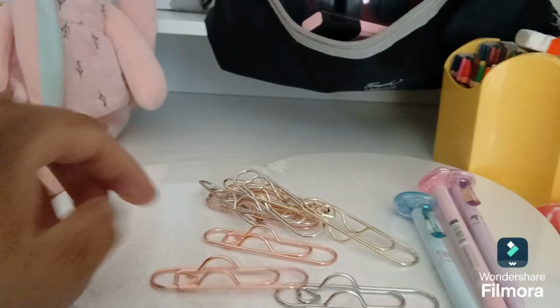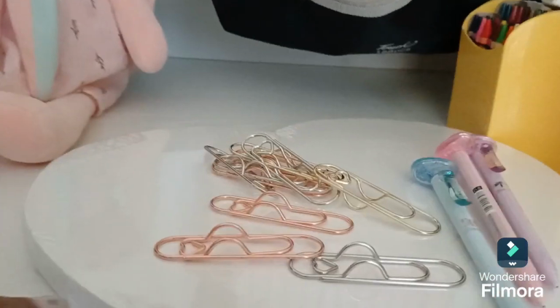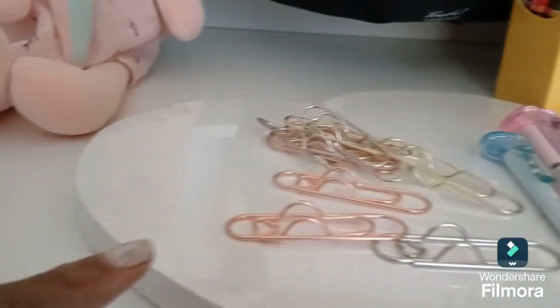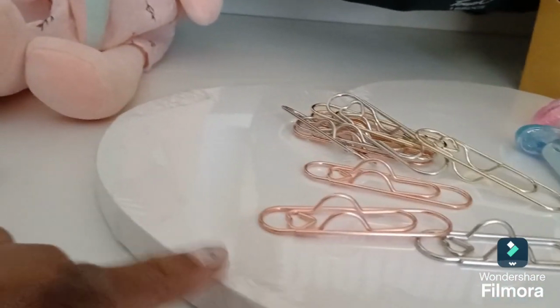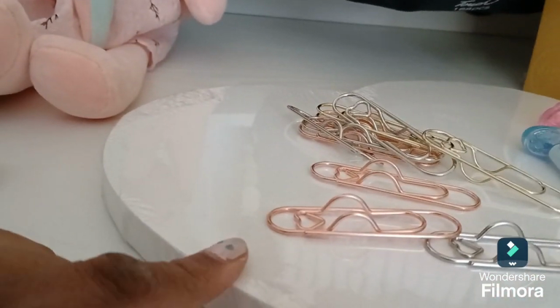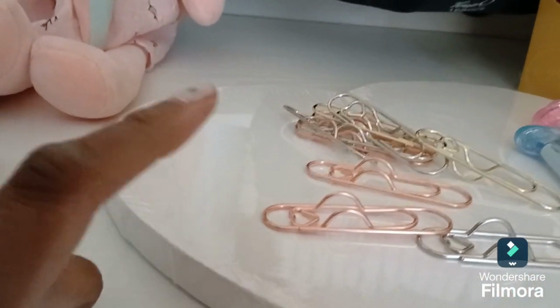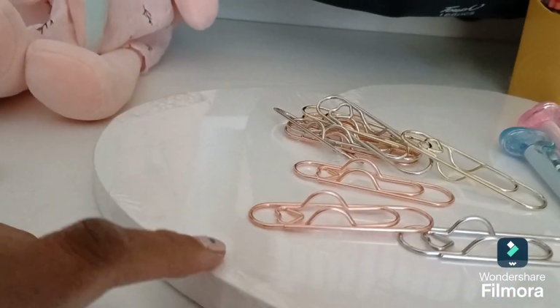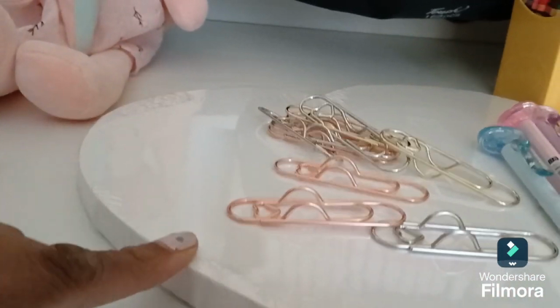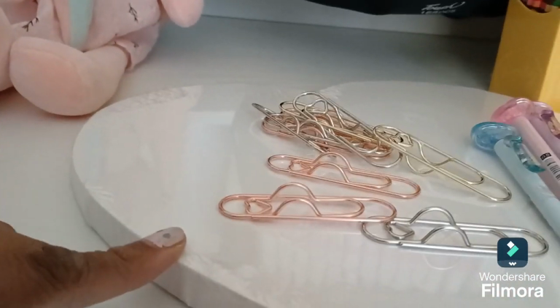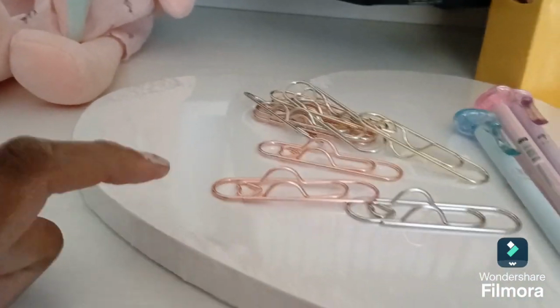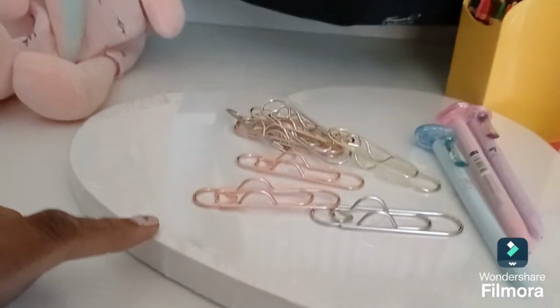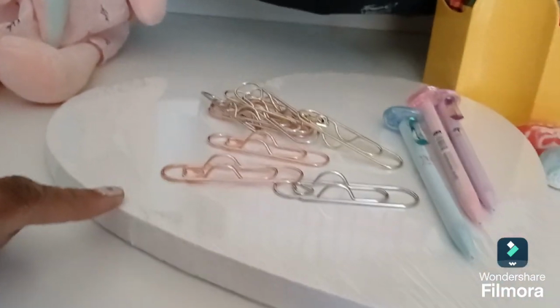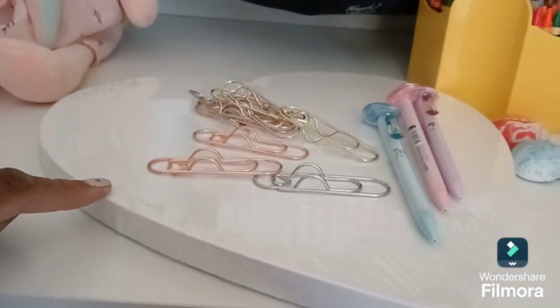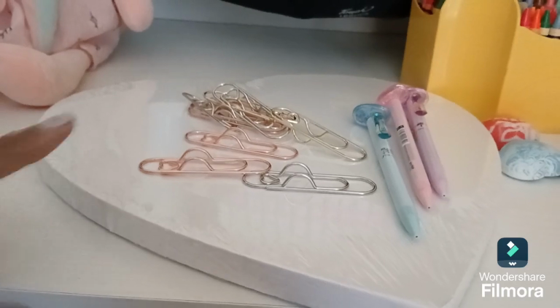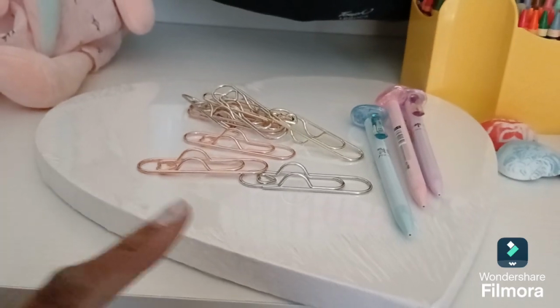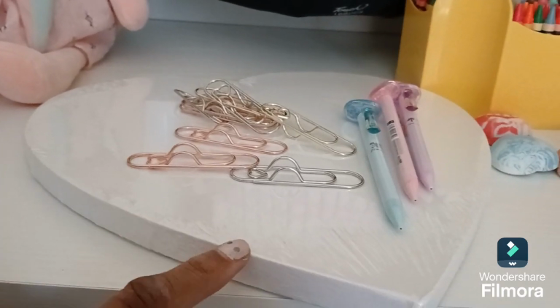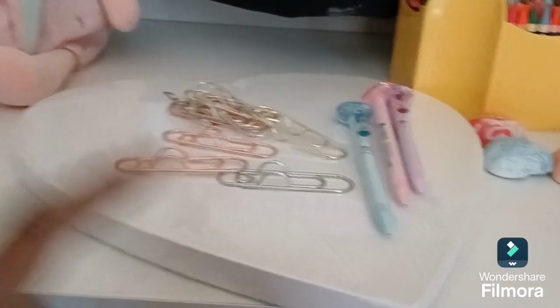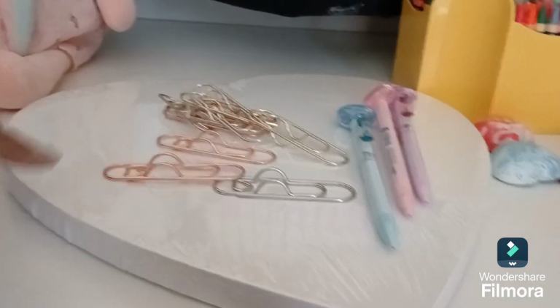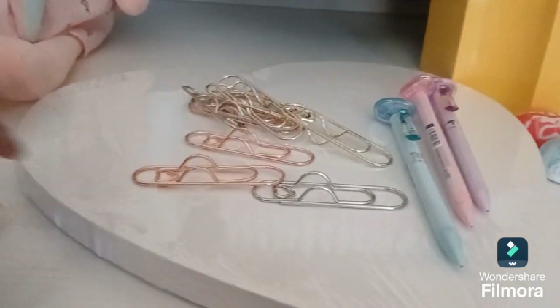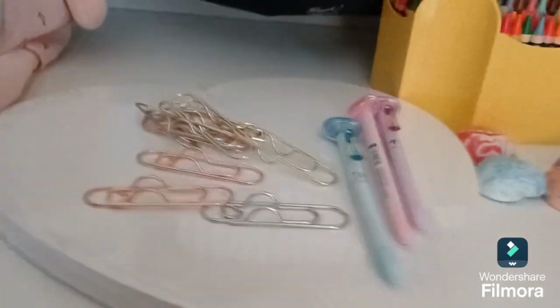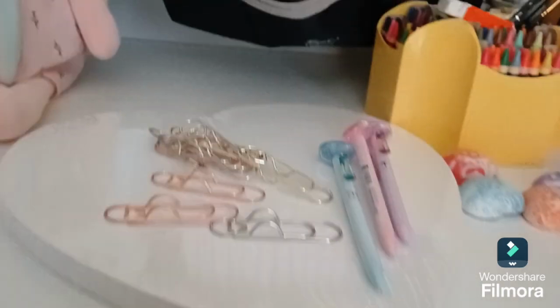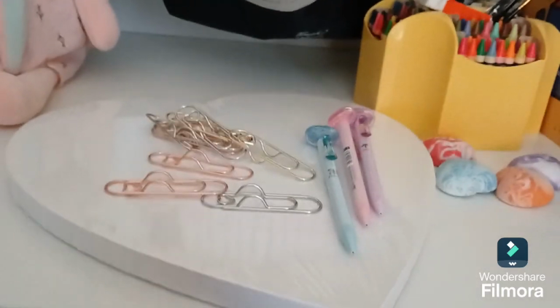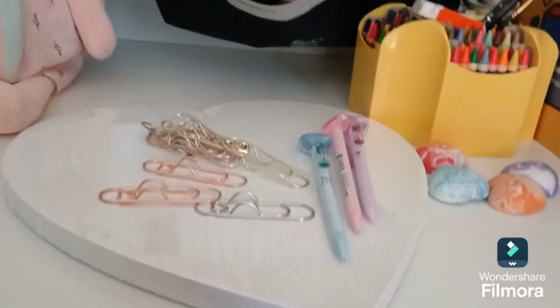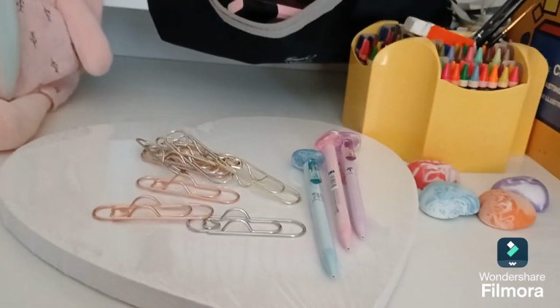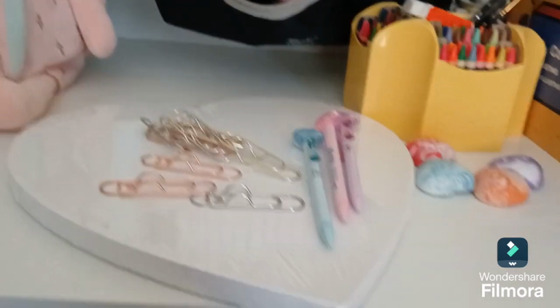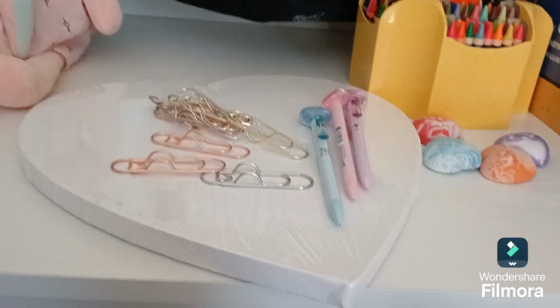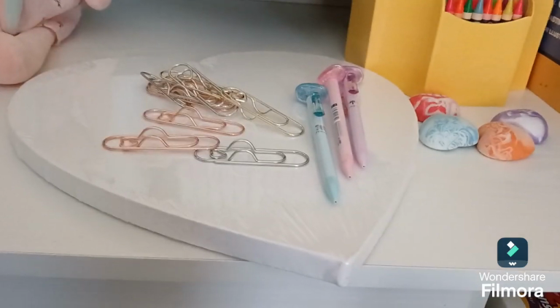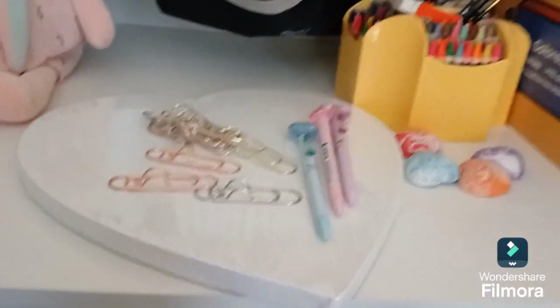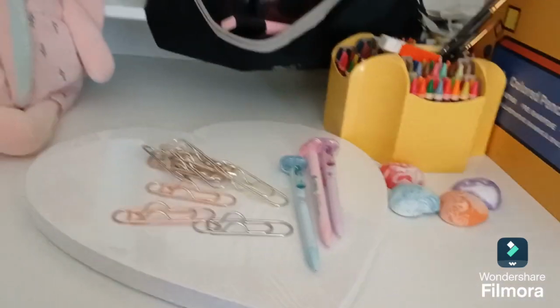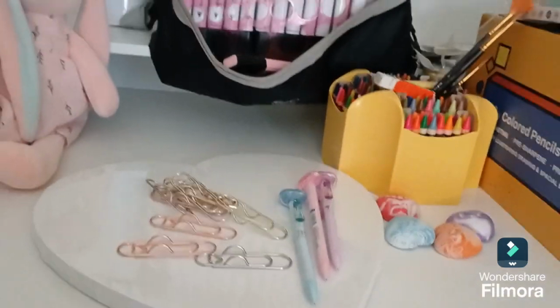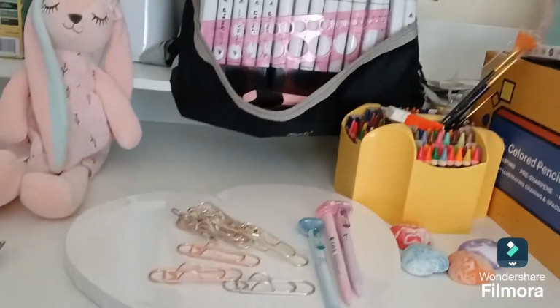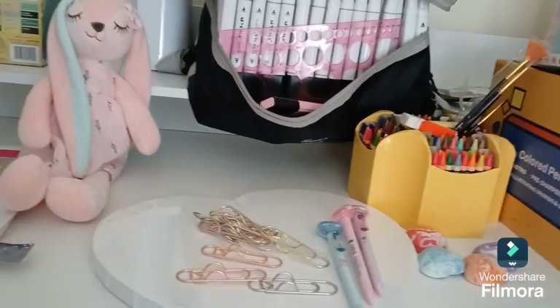It's raised so you can clip your pens underneath things. And this is a canvas. I thought it showed three in the picture — I thought it came with three. At some point I'll be using this. That concludes my video. Got all my stuff cleaned up and organized.